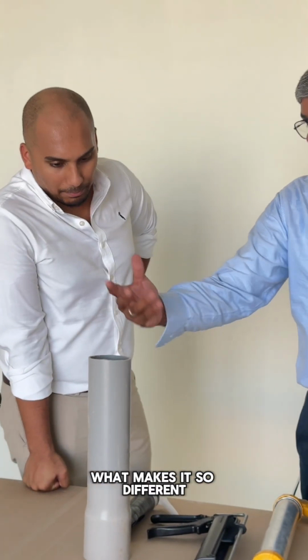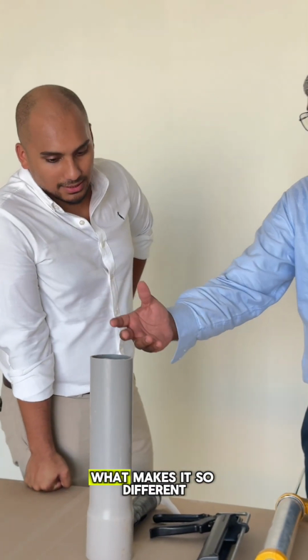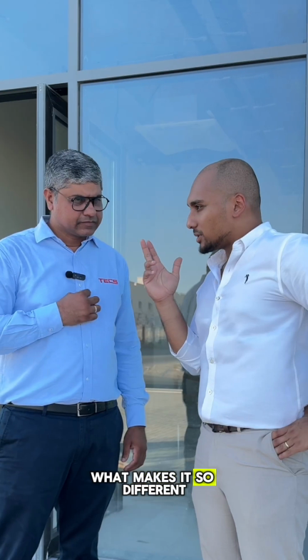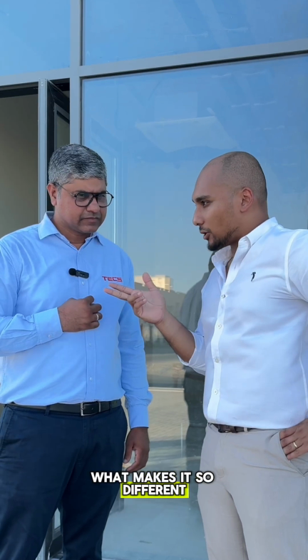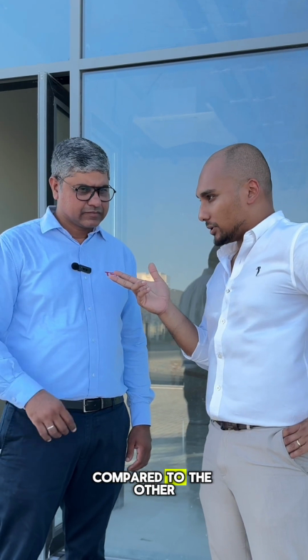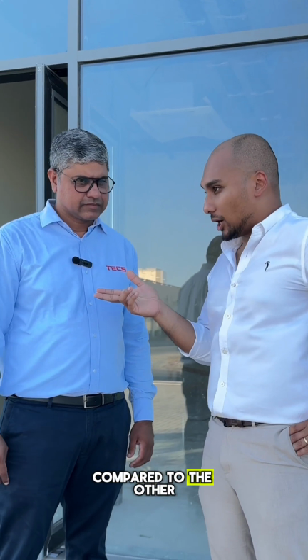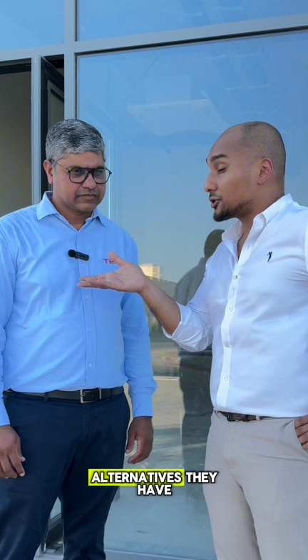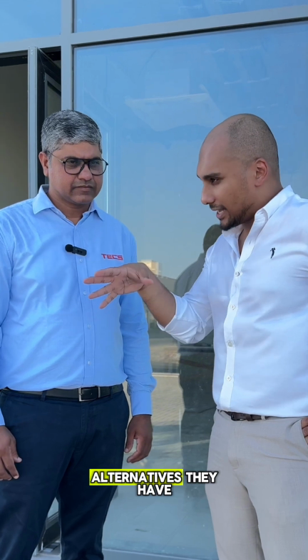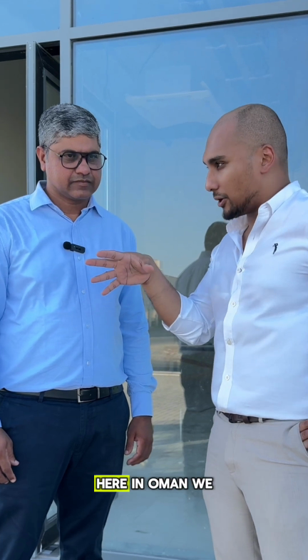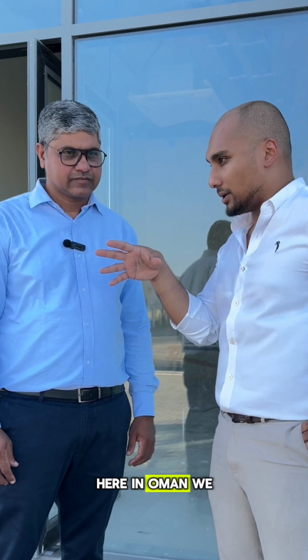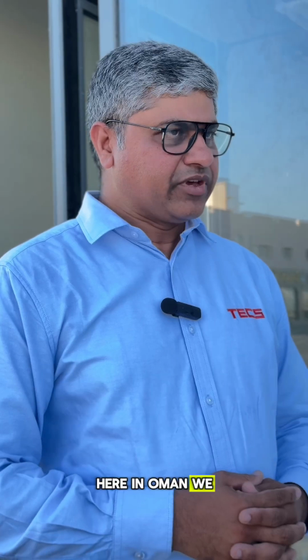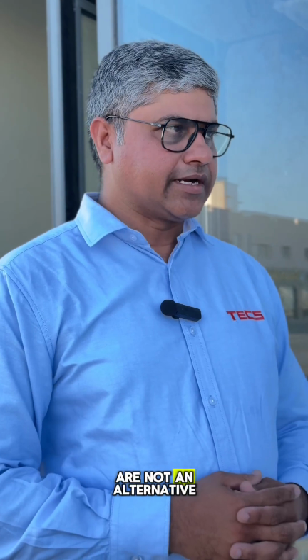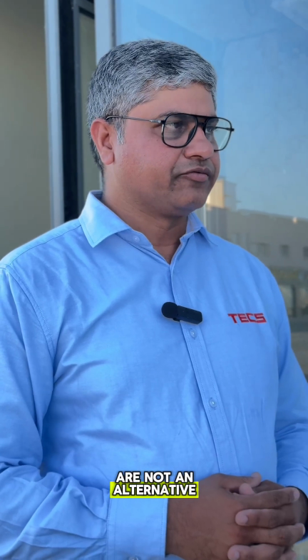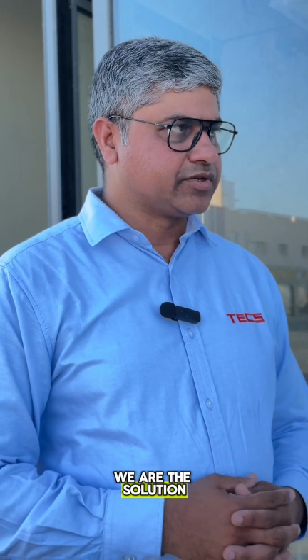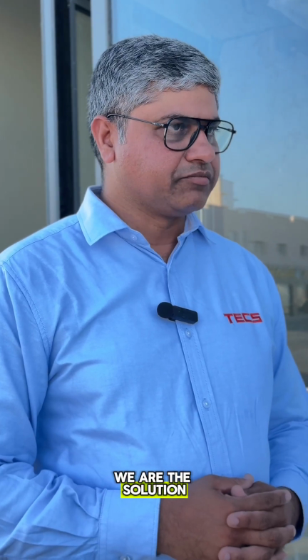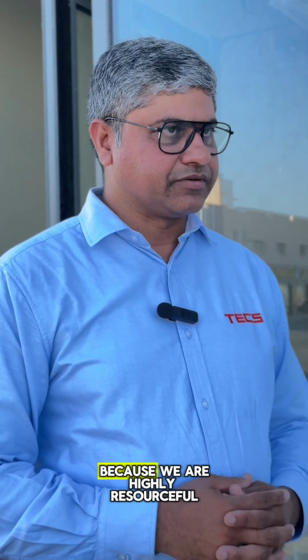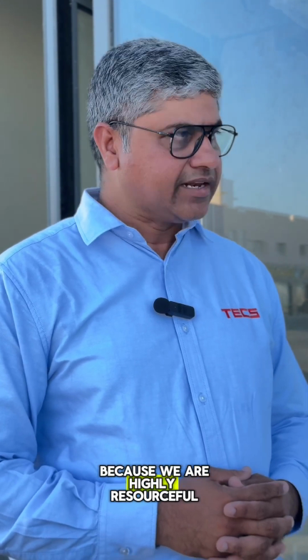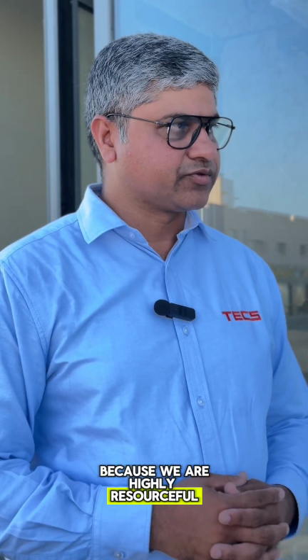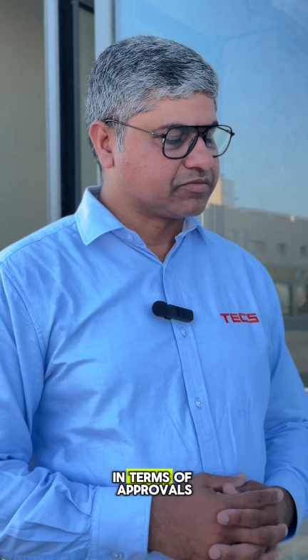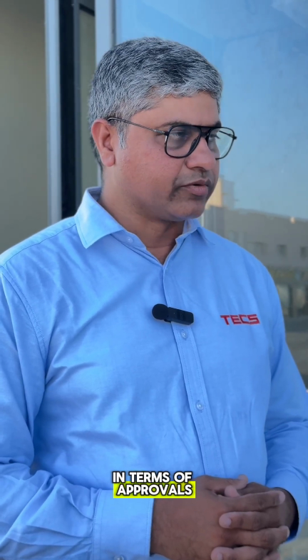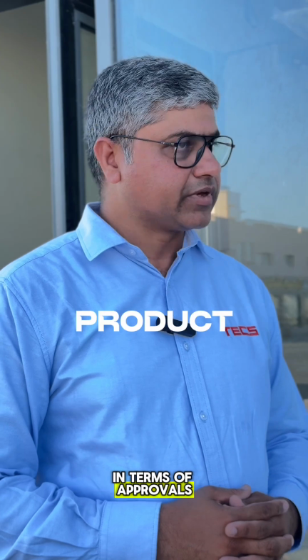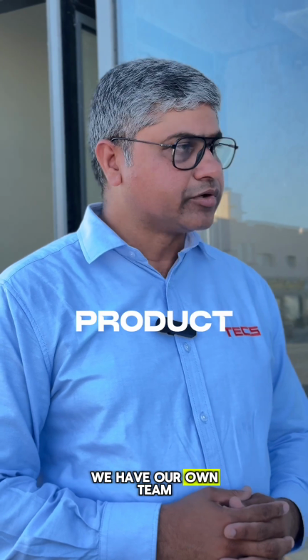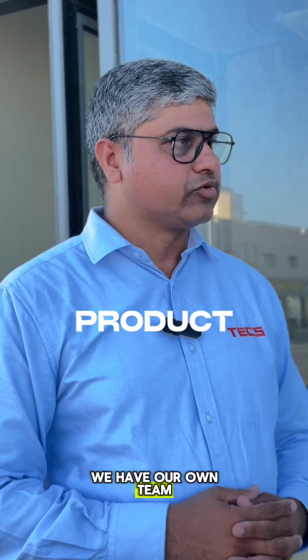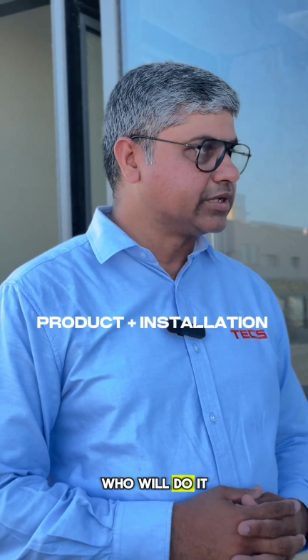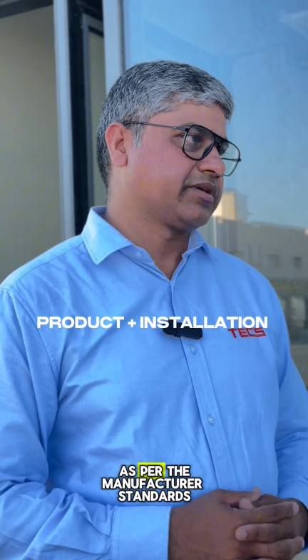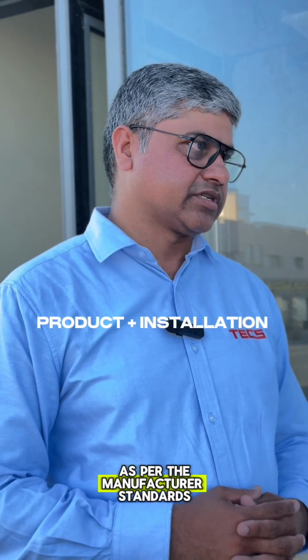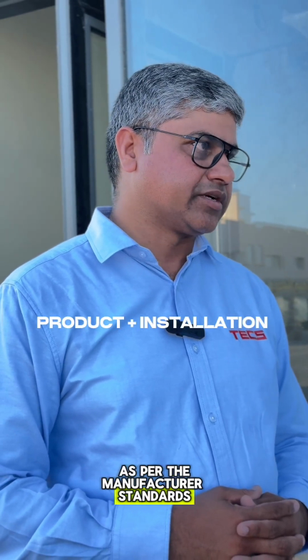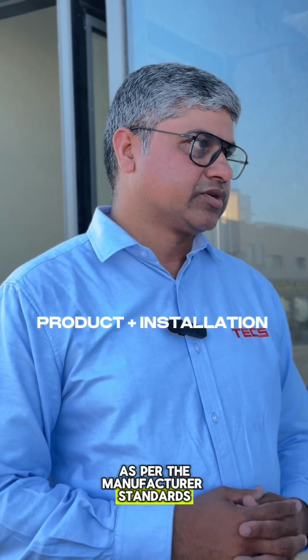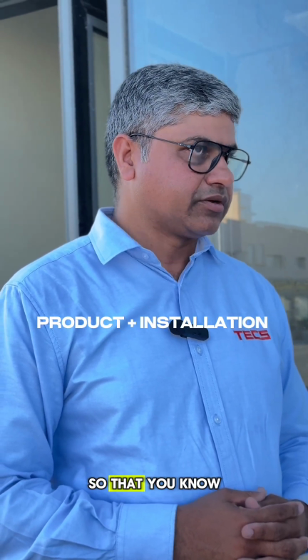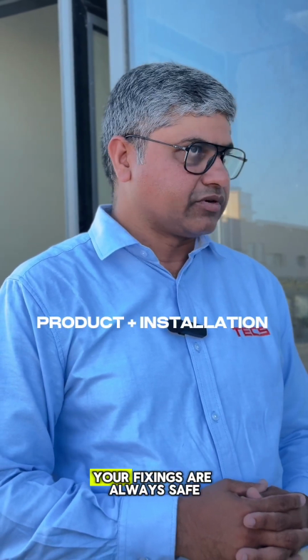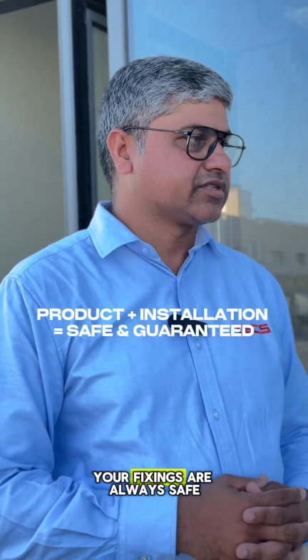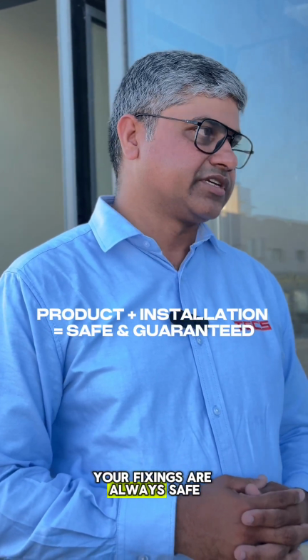What makes FSI so different compared to the other alternatives here in Oman? We are not an alternative, we are the solution, because we are highly resourceful in terms of approvals. We have our own team who will do it as per the manufacturer standards, so that your fixings are always safe.